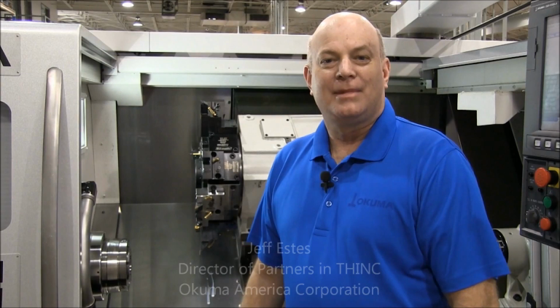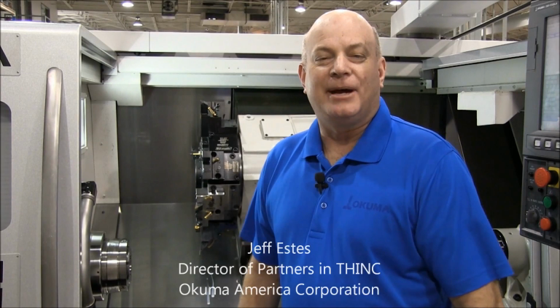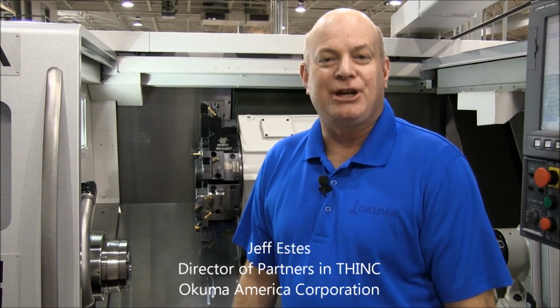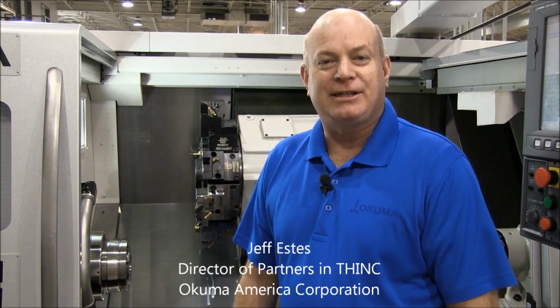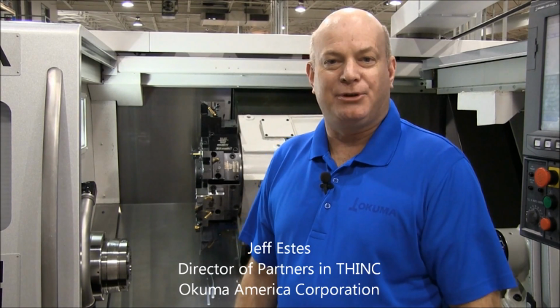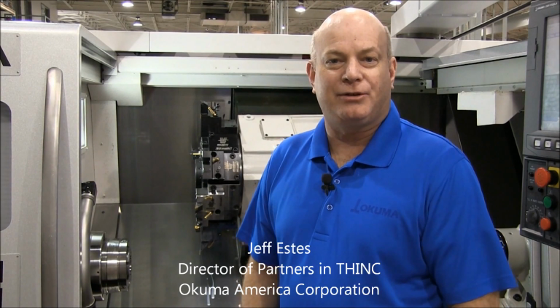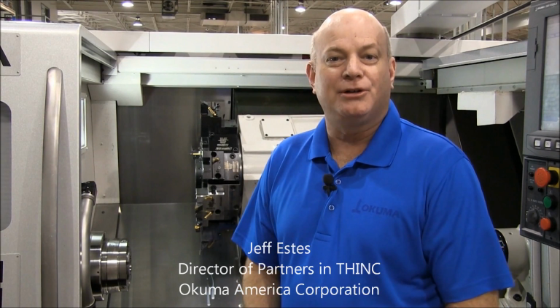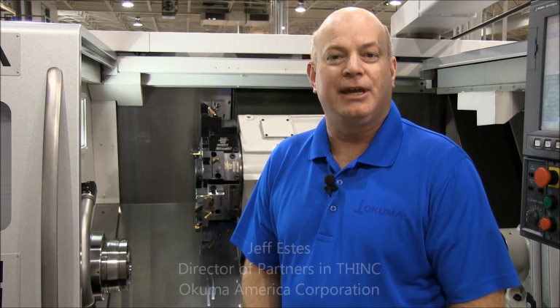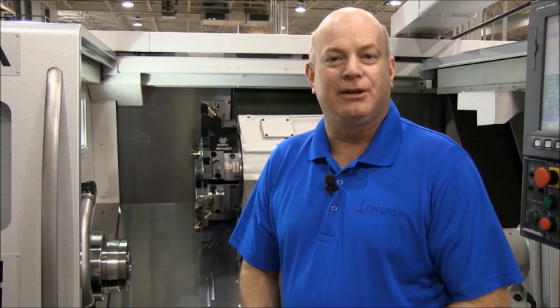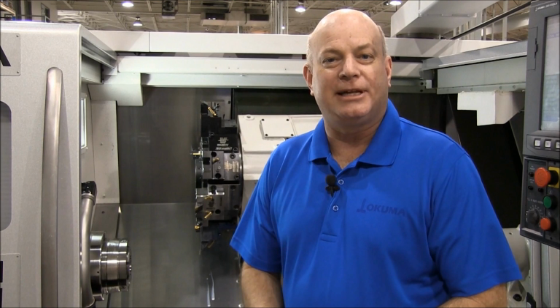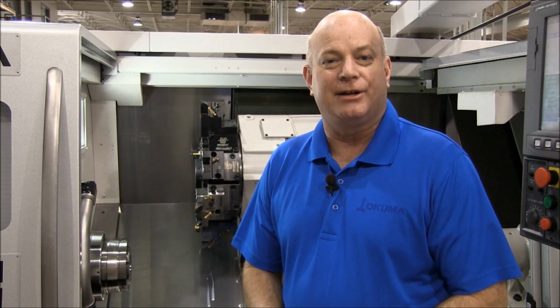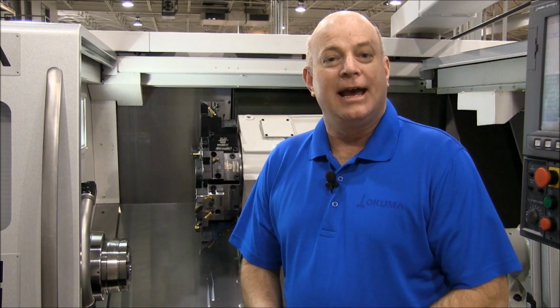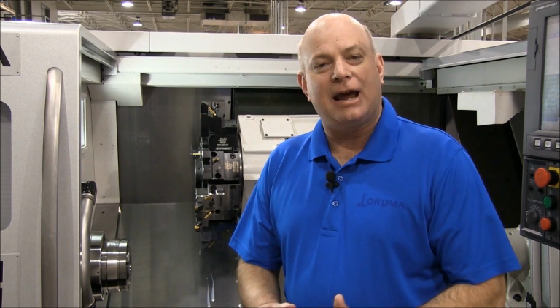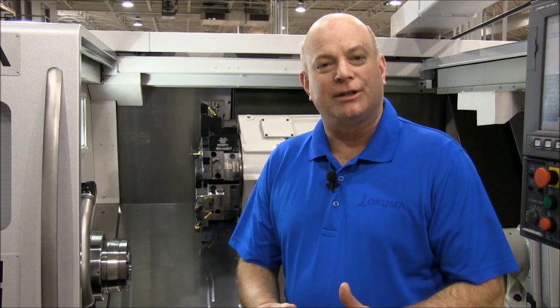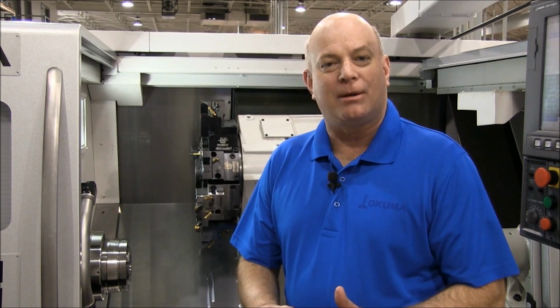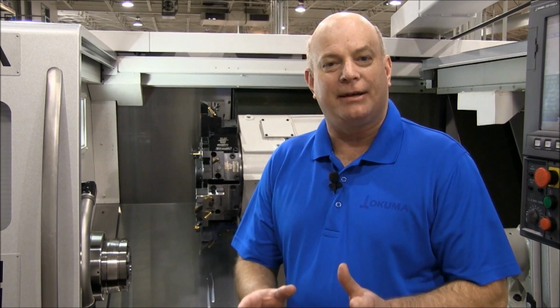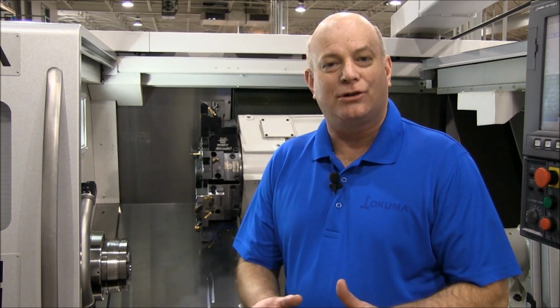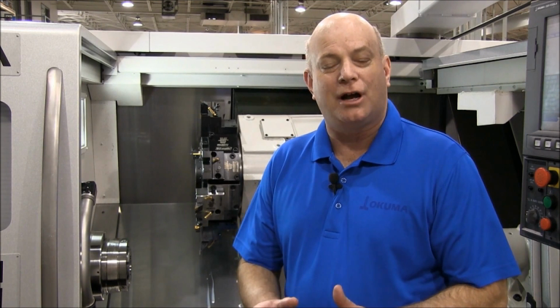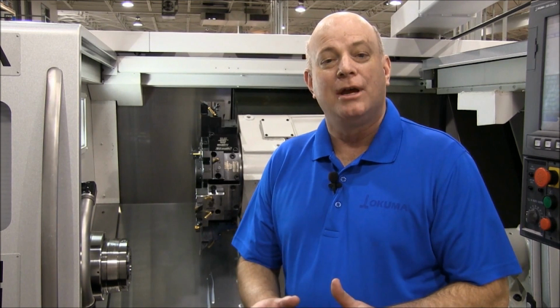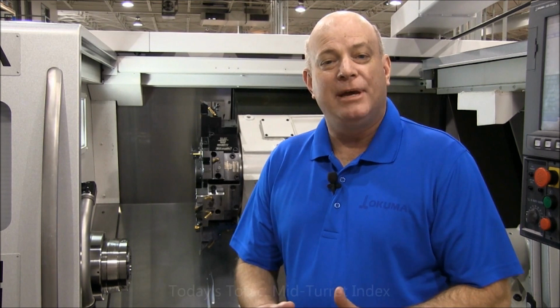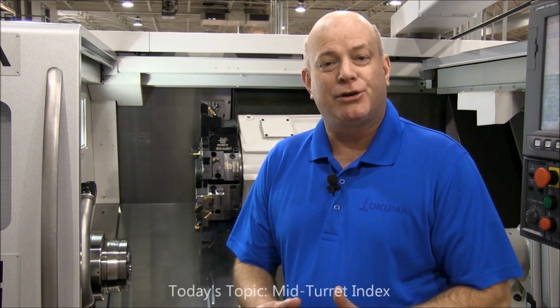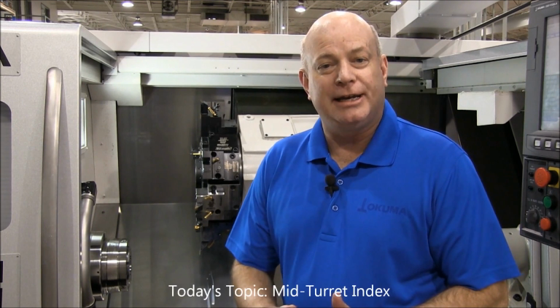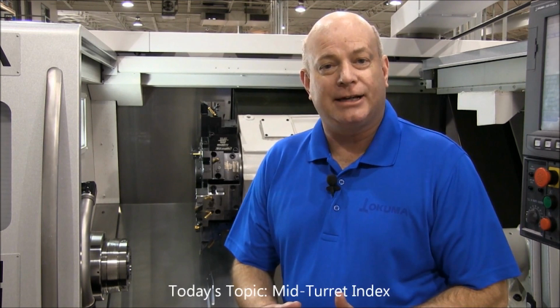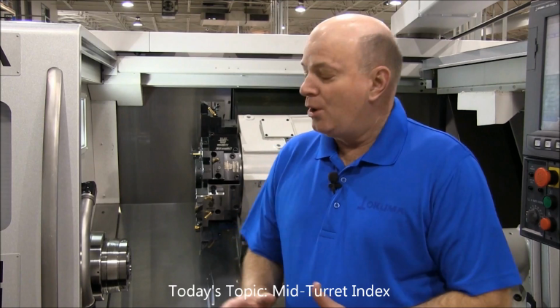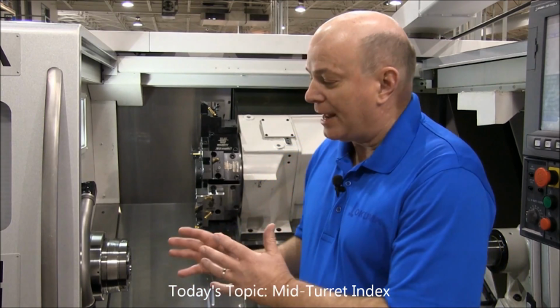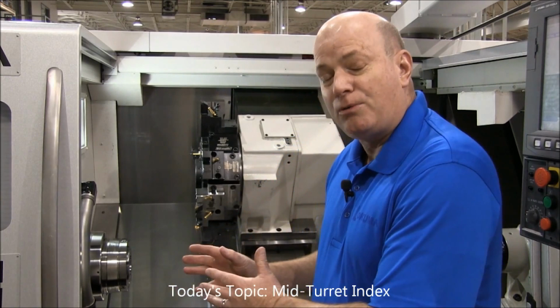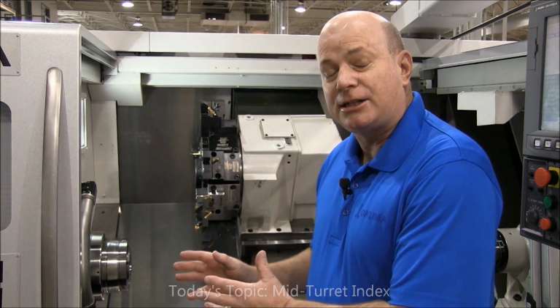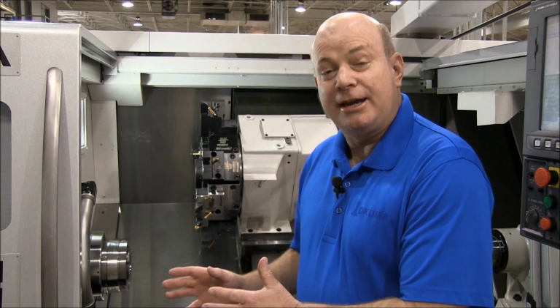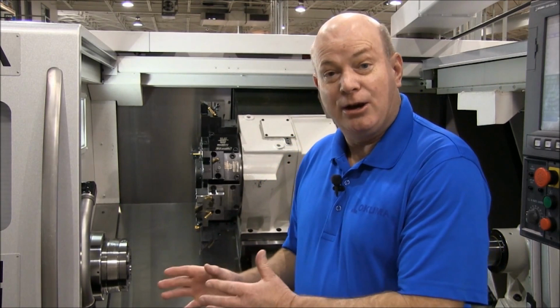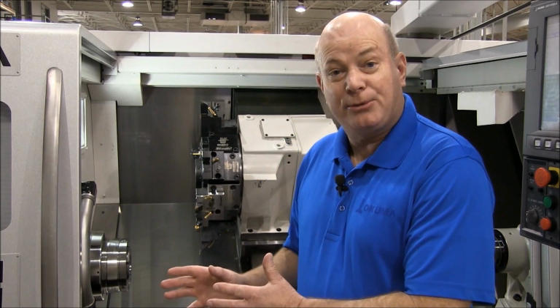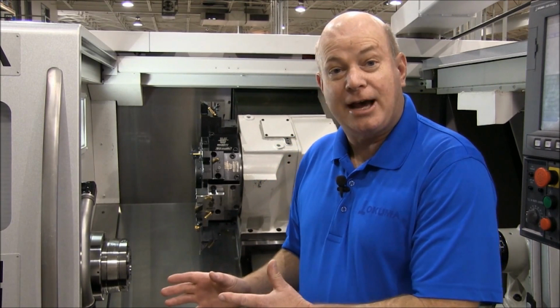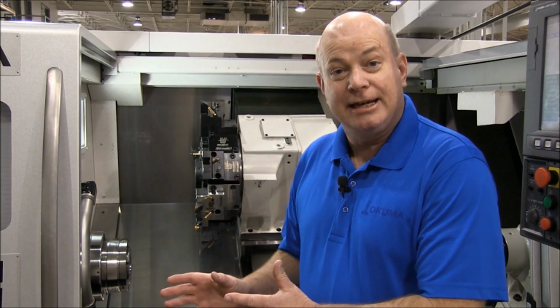Hi, my name is Jeff Vestas. I'm the director of Partners in Think in the Okuma Tech Center. And today we're going to talk about a function called Mid-Turret Index. We've got a two-axis lathe, an LB3000EX.